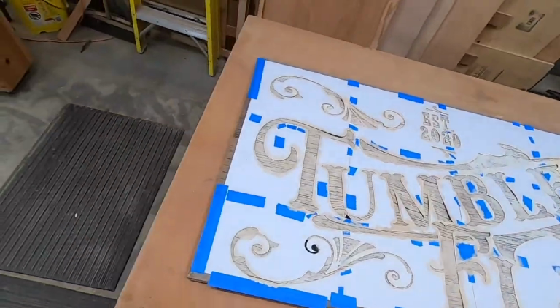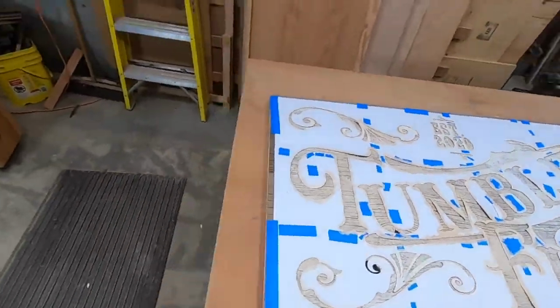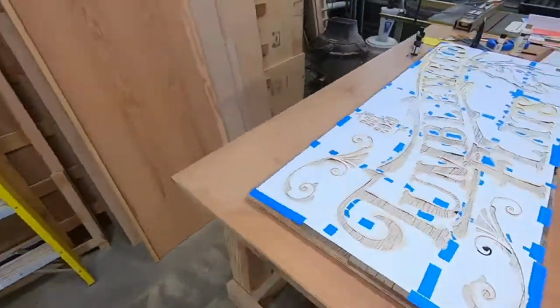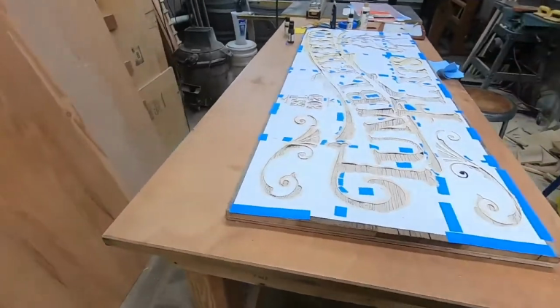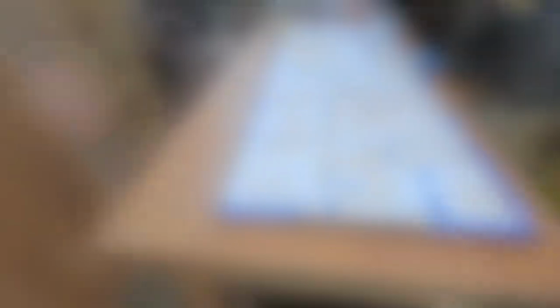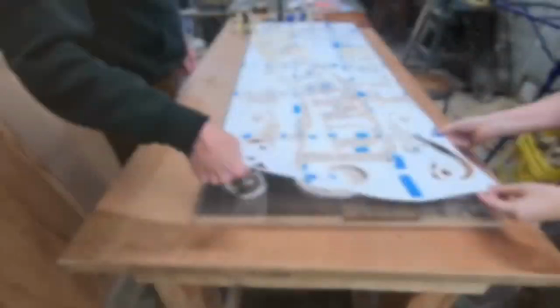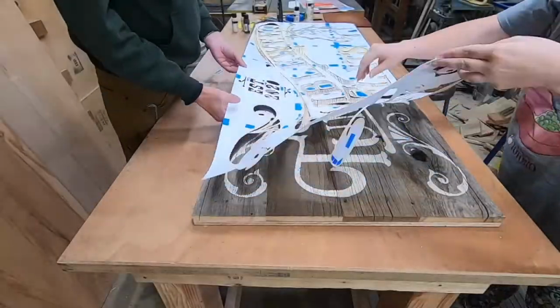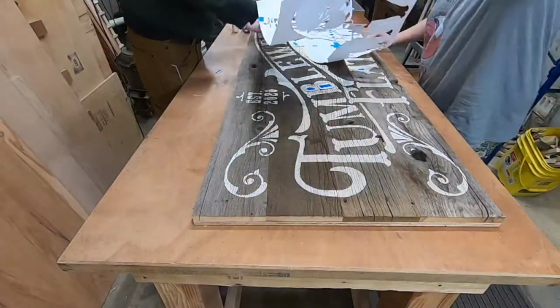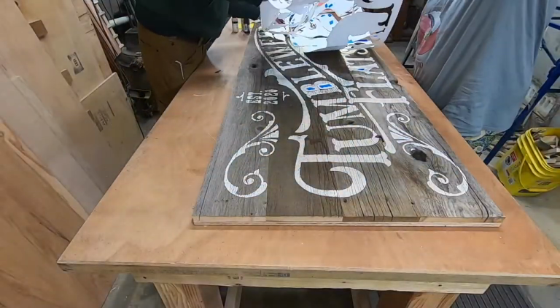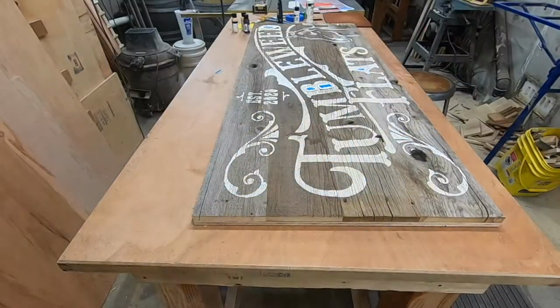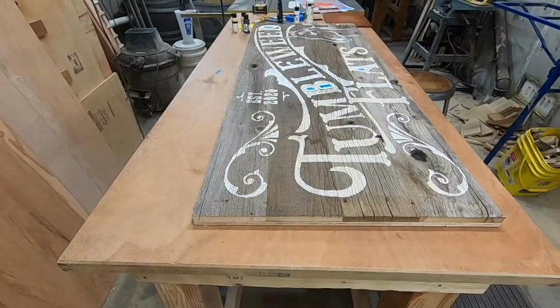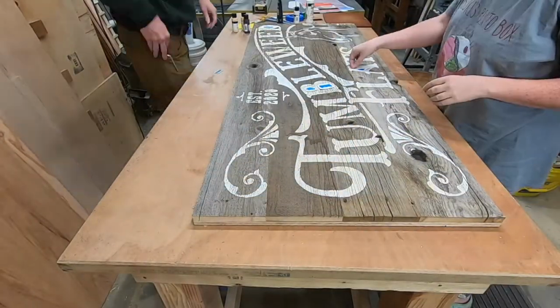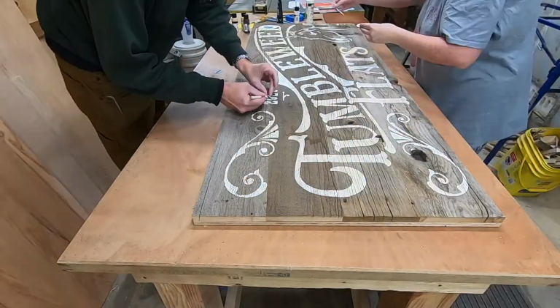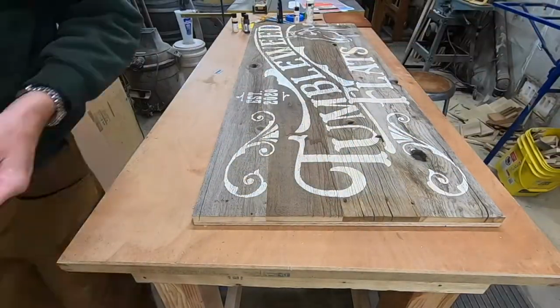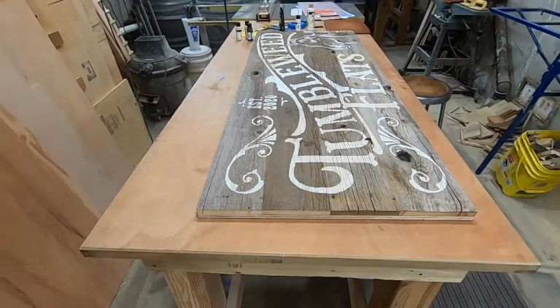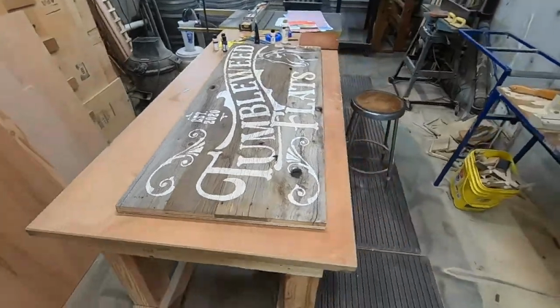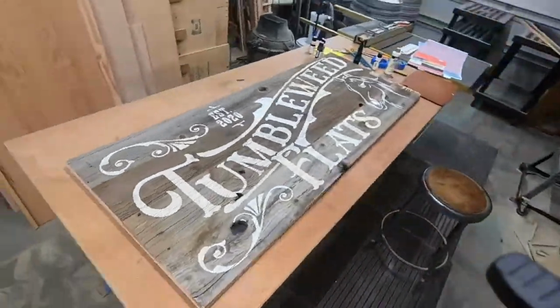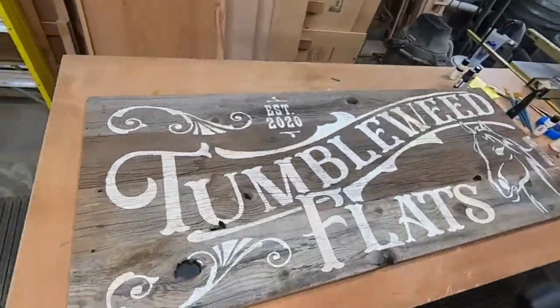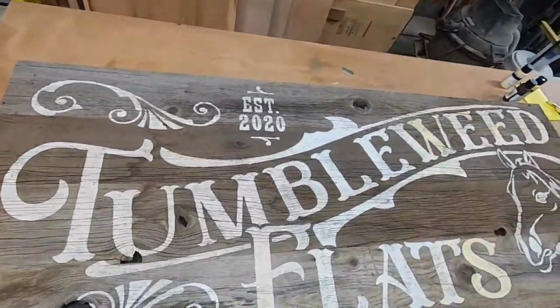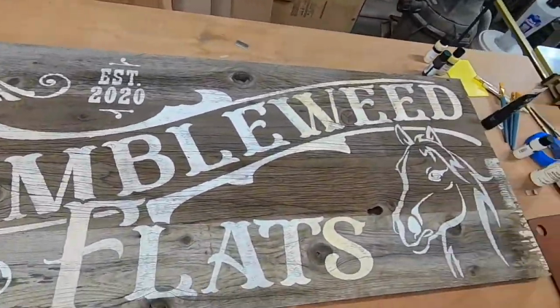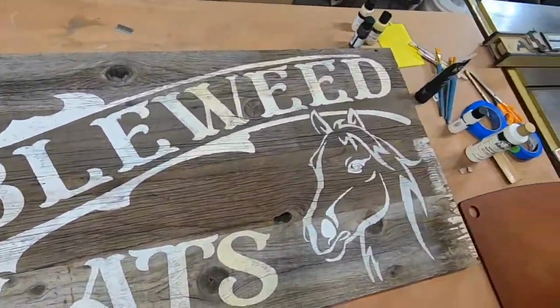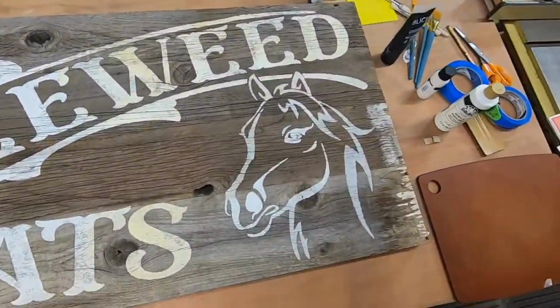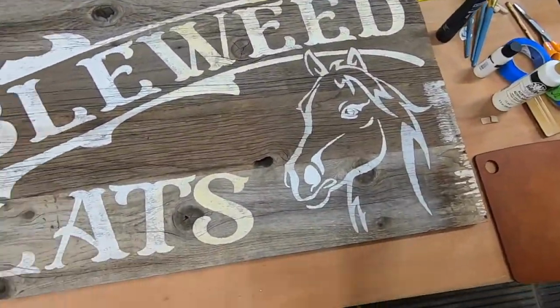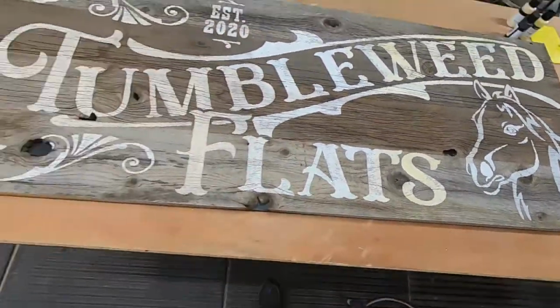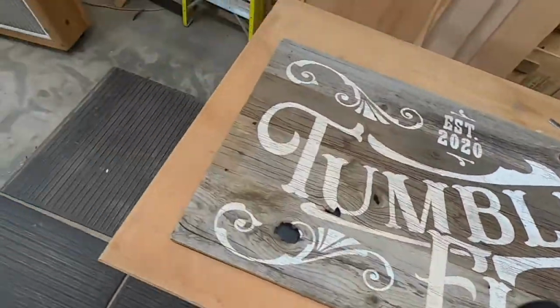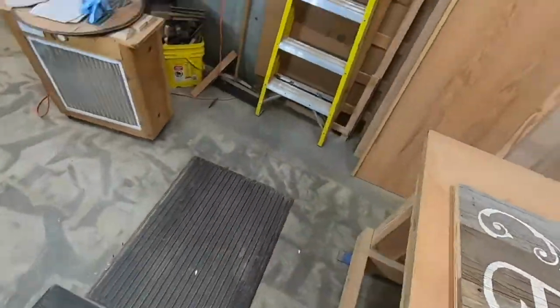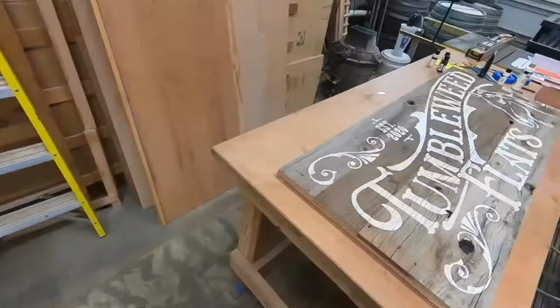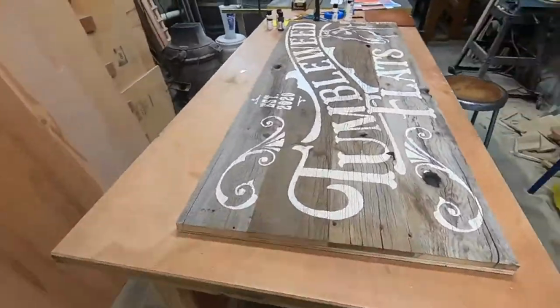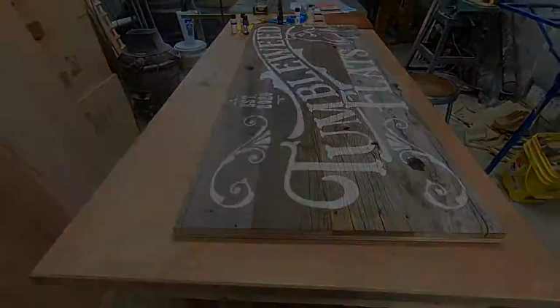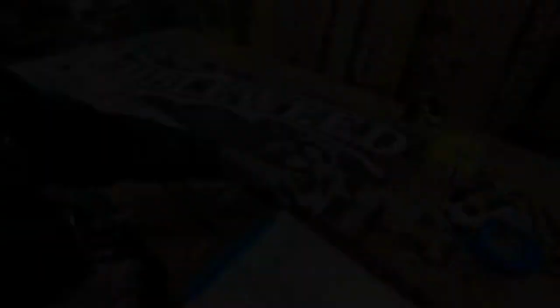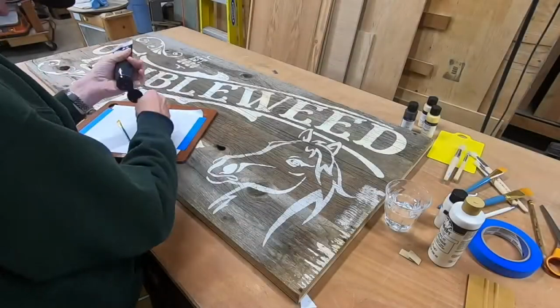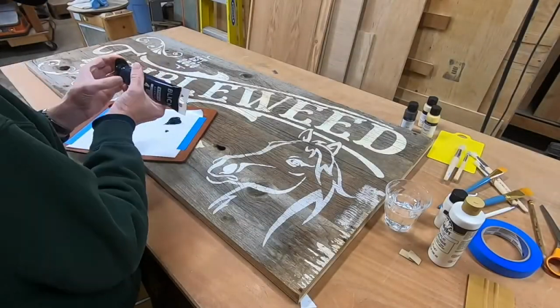I get some help from Bailey because this is going to be unwieldy to get the stencil off — and there it goes. Kind of an aged sign; you can see how the color shifts. You'll get a better look at that in a moment.